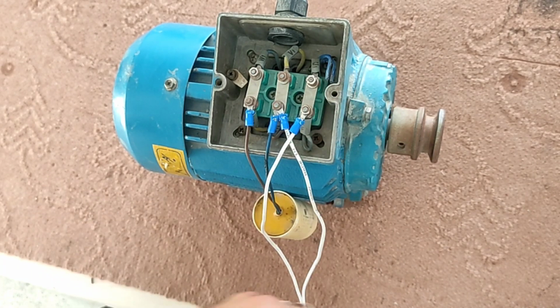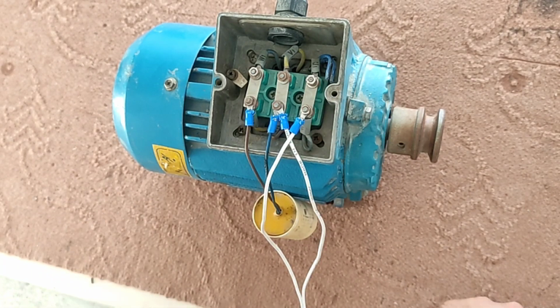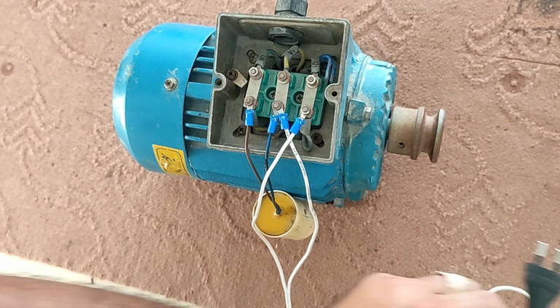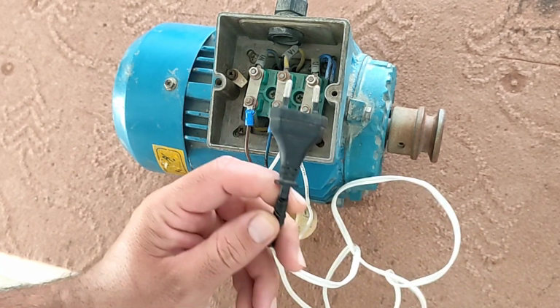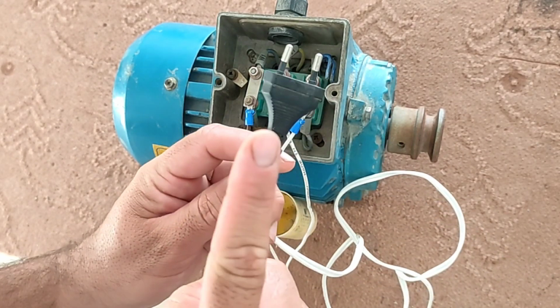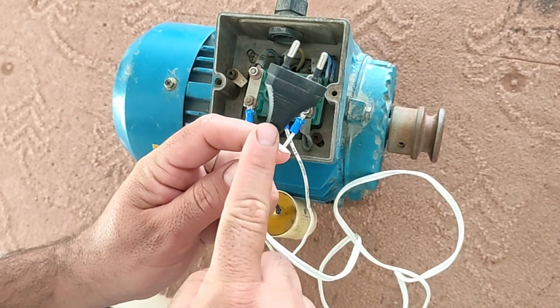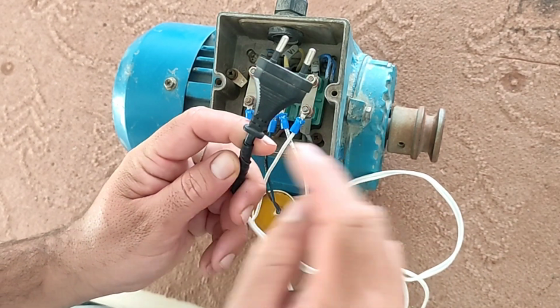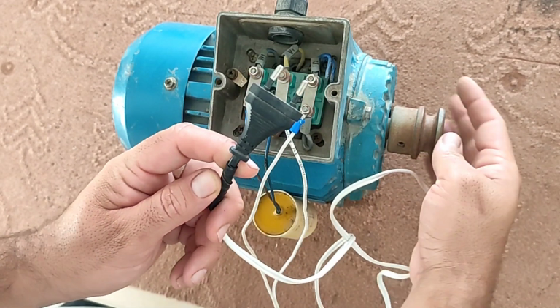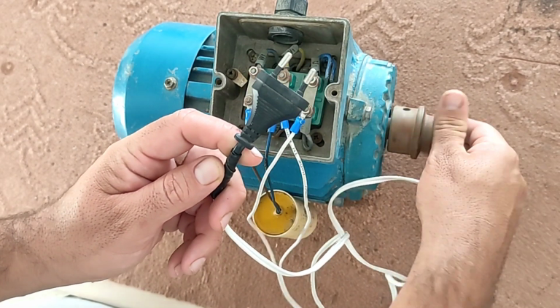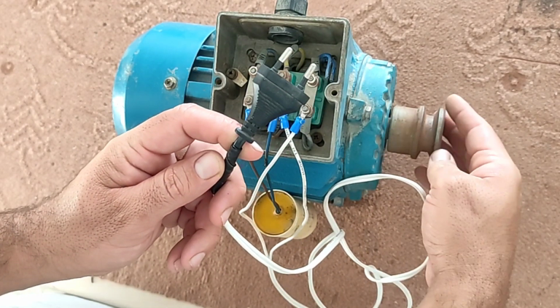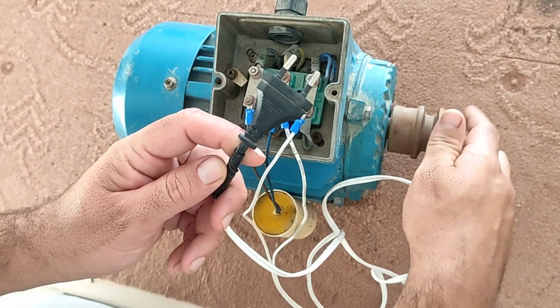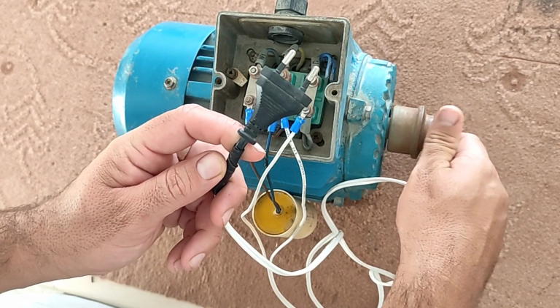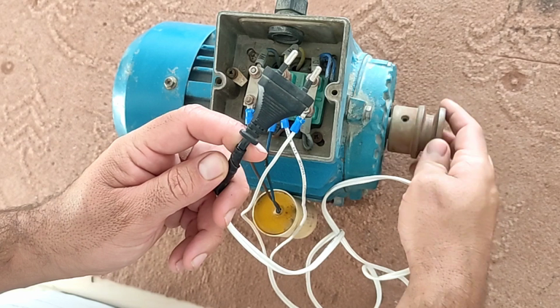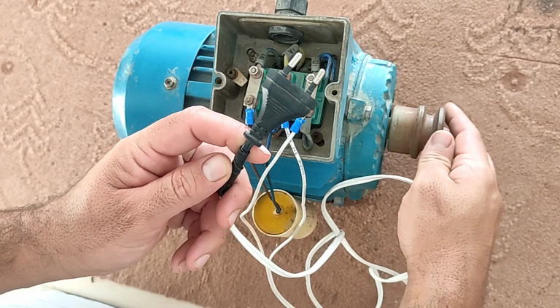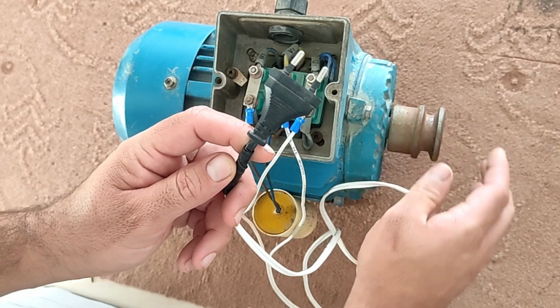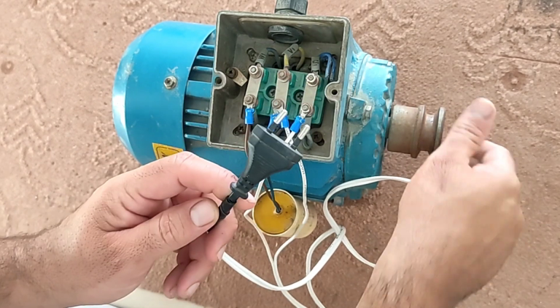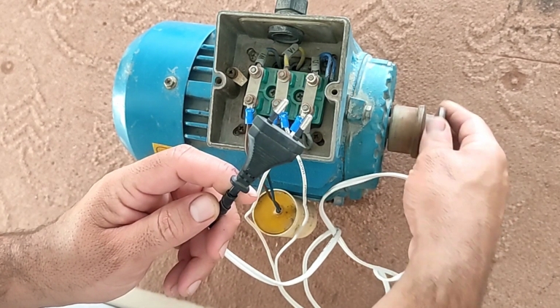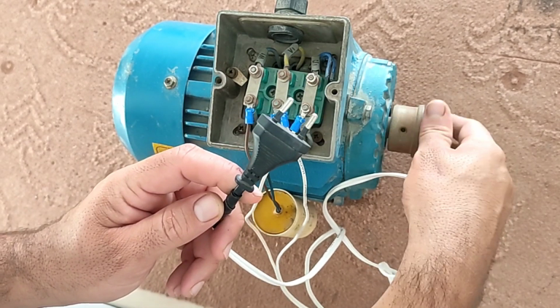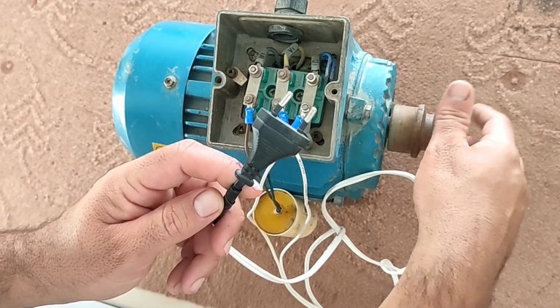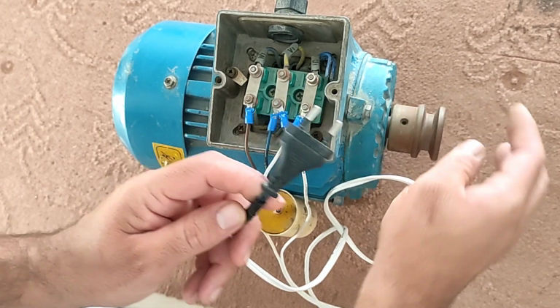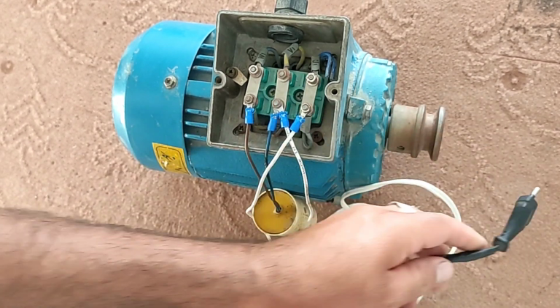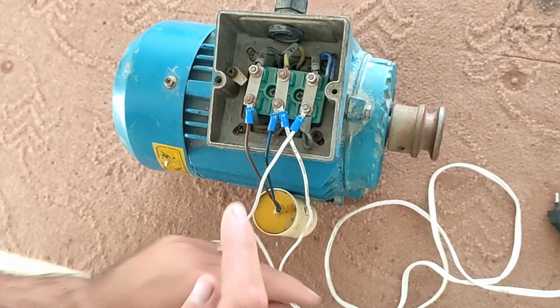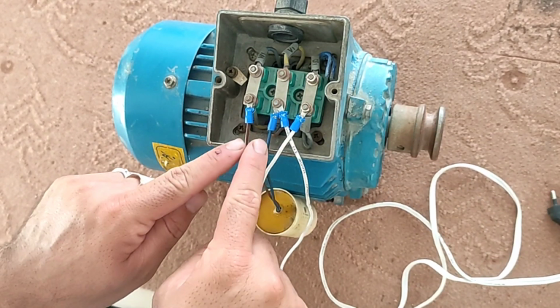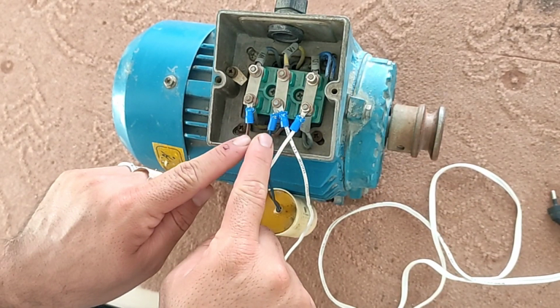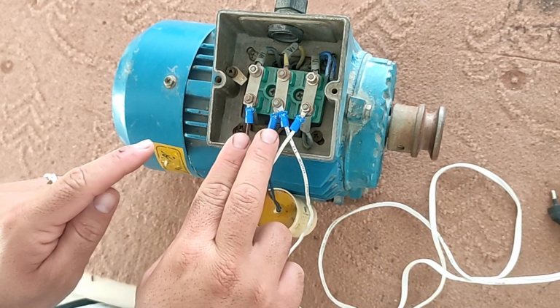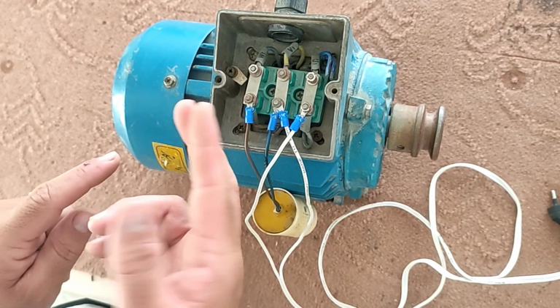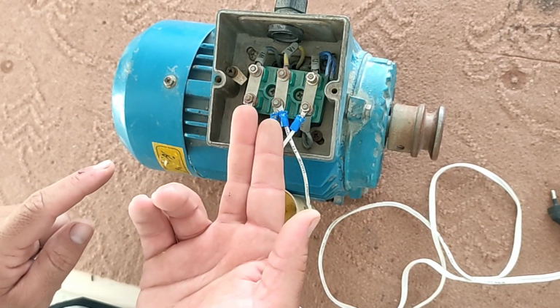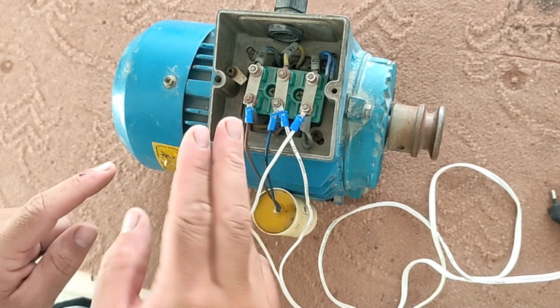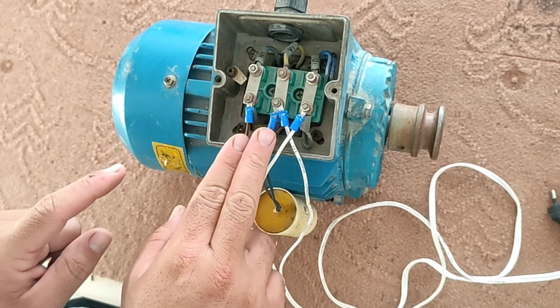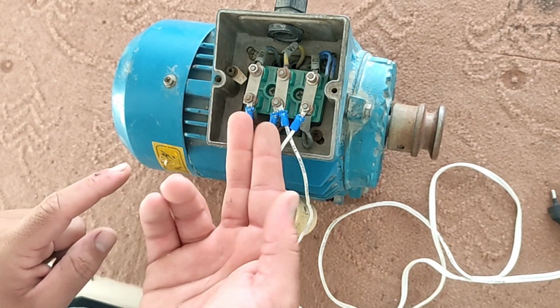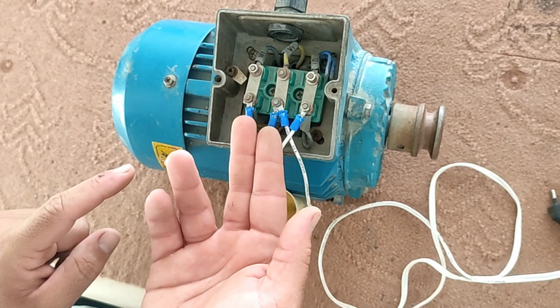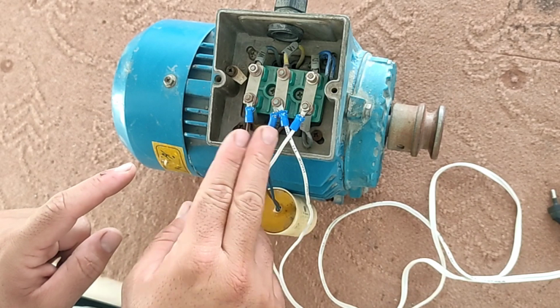Now, if the plug is connected to the electricity, the engine starts to rotate. And to reverse the rotation, it's enough to move the two ends of the capacitor.